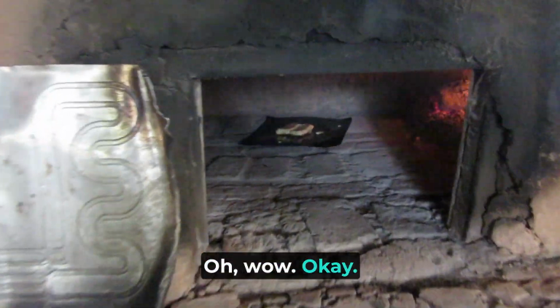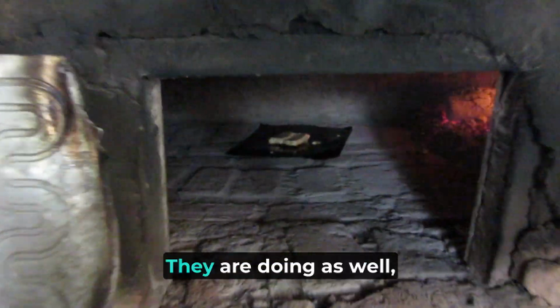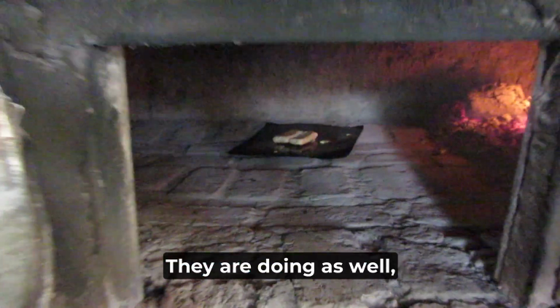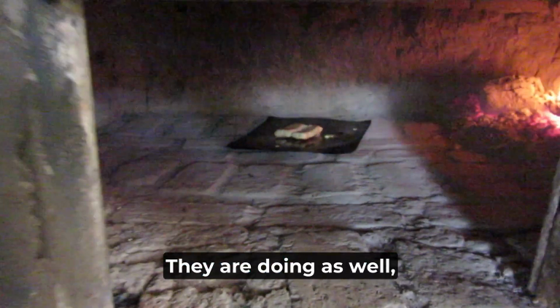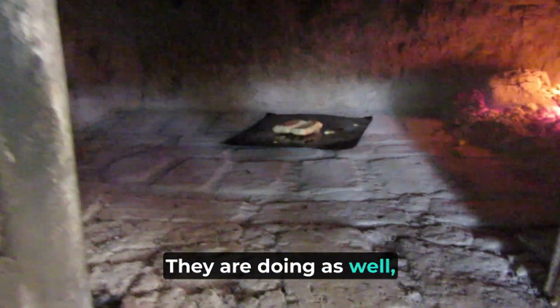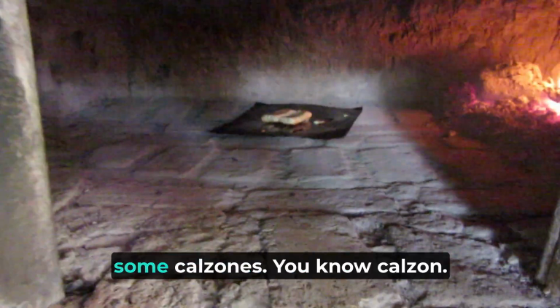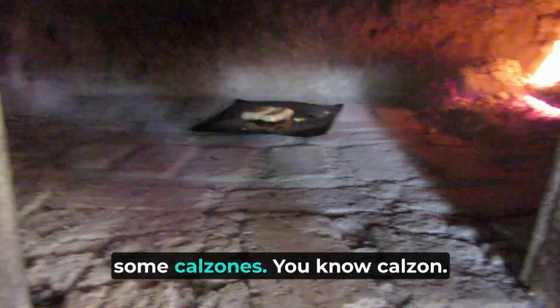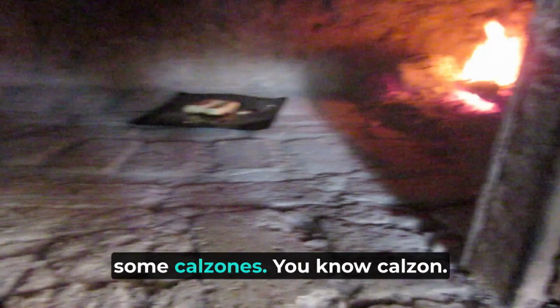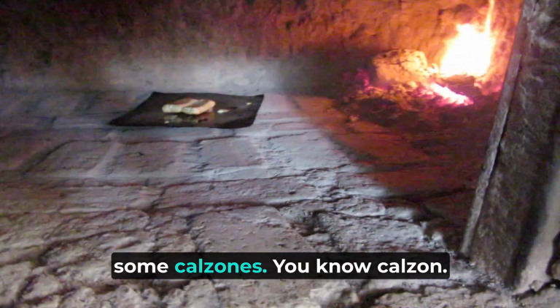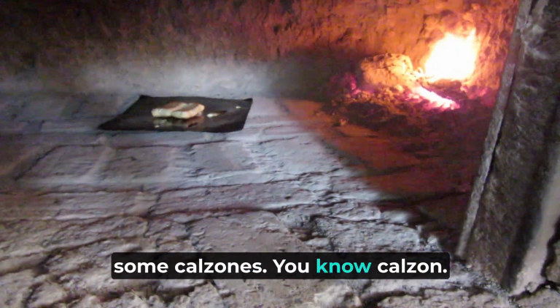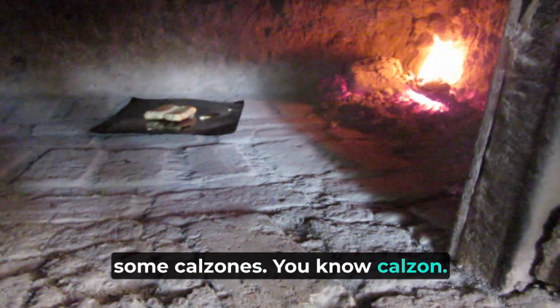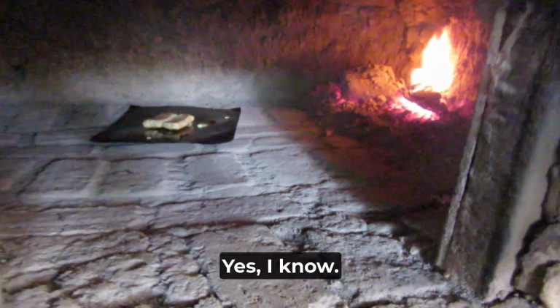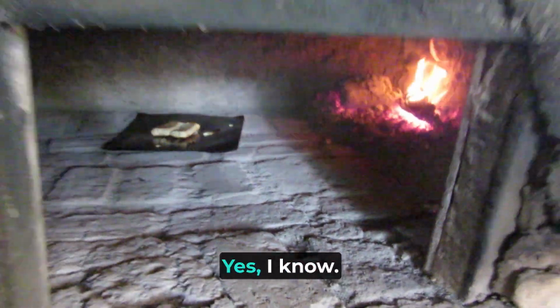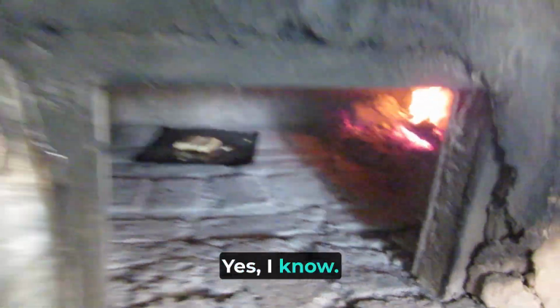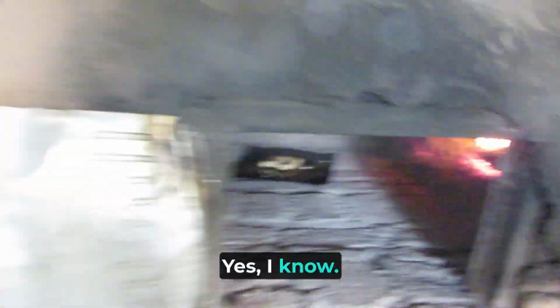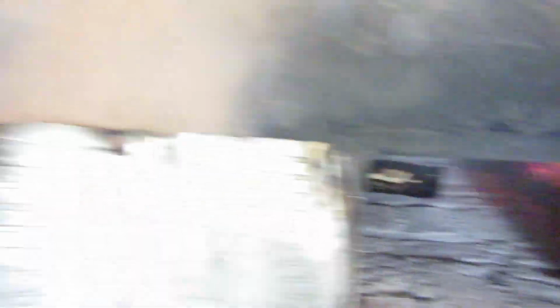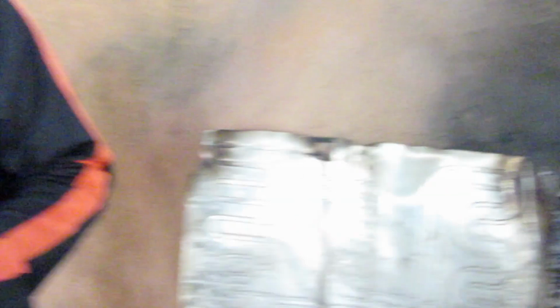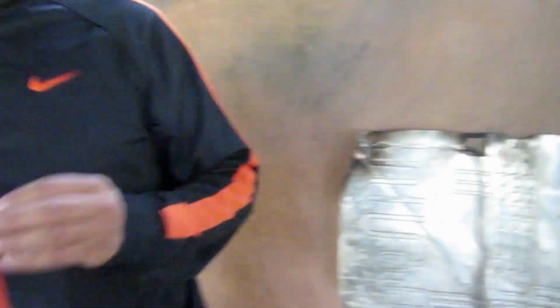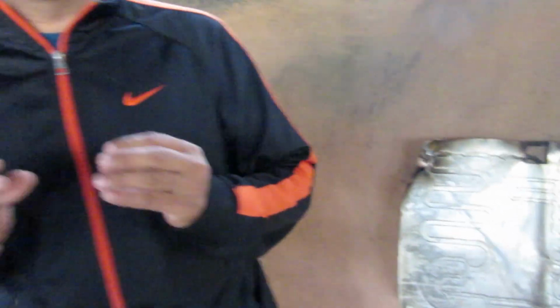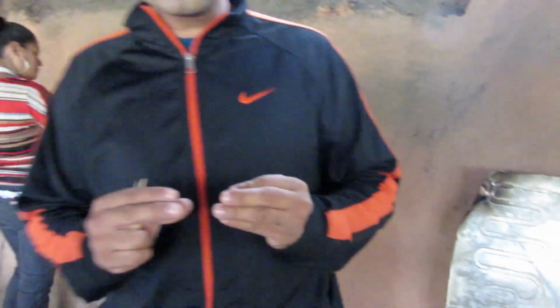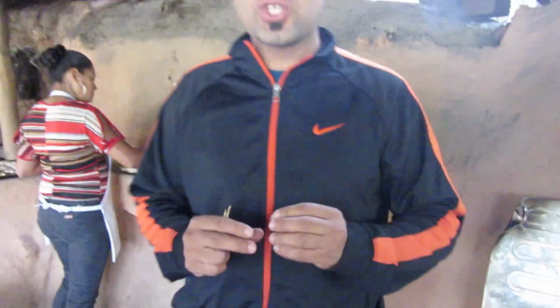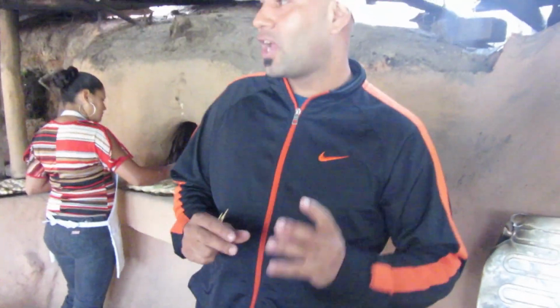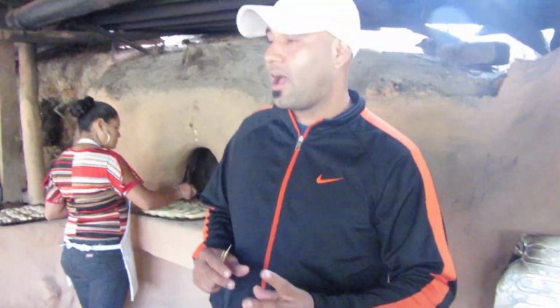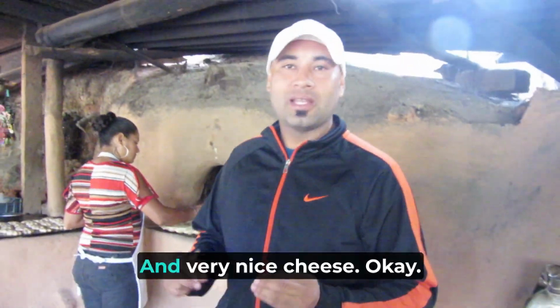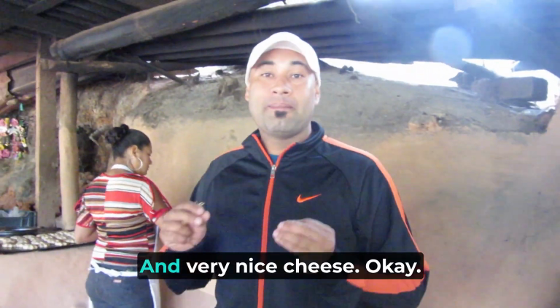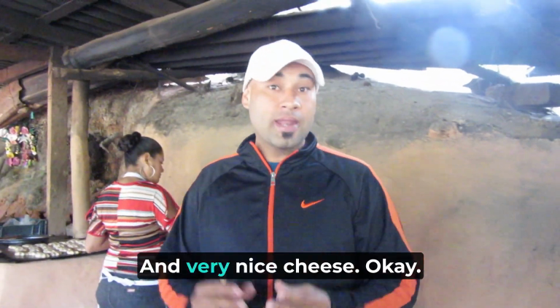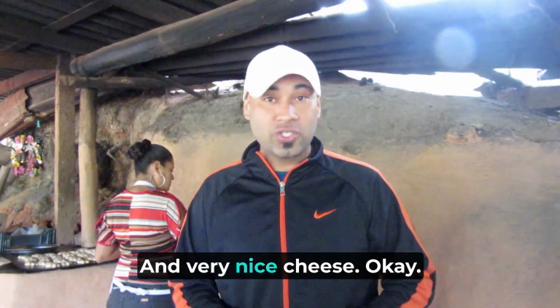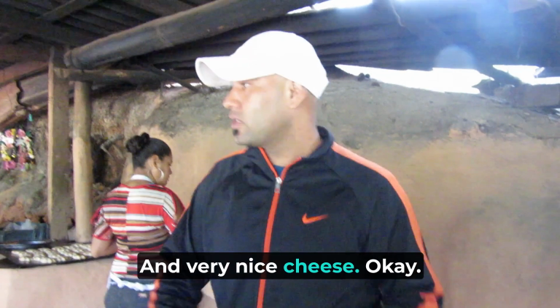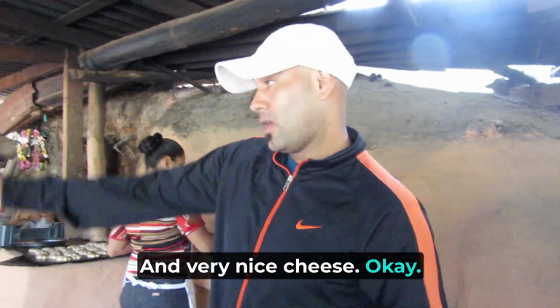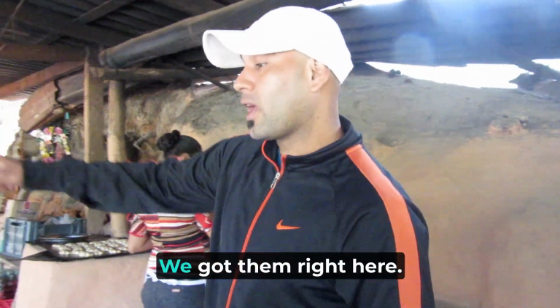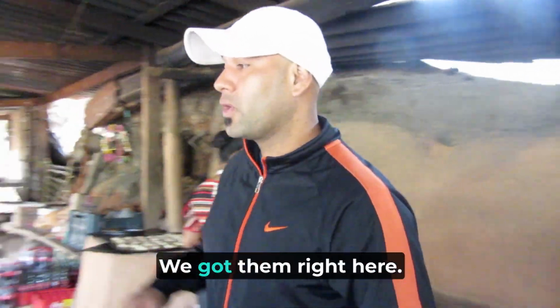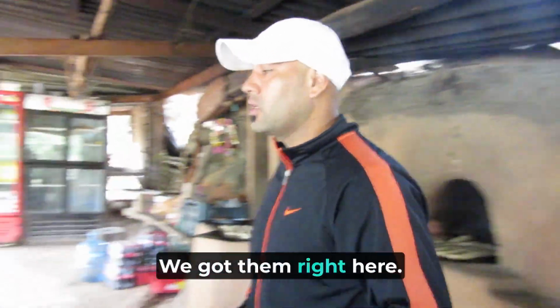They are doing as well some calzones — you know calzones? The pizzas that are... they put a little bit of the sauce and very nice cheese. We got them right here.